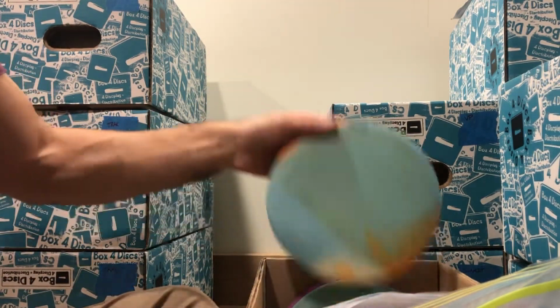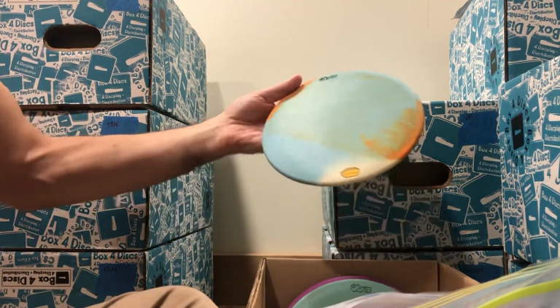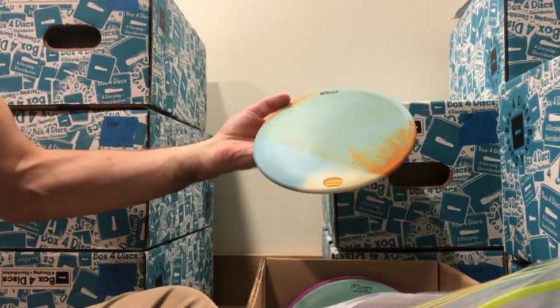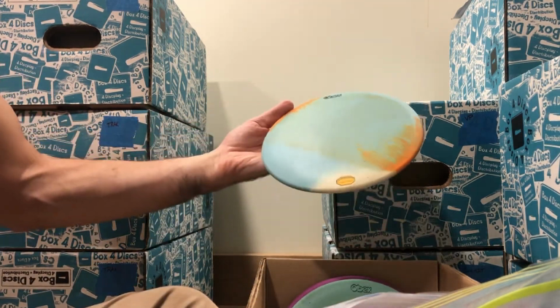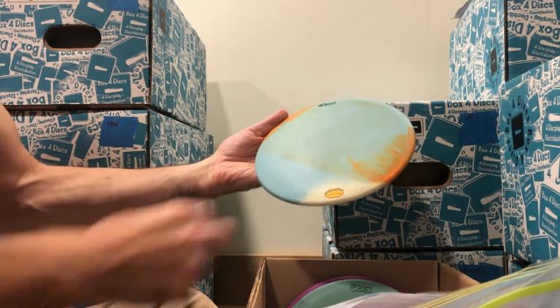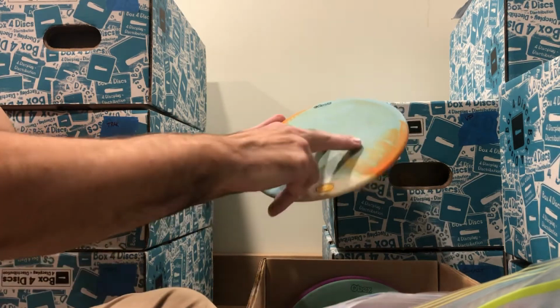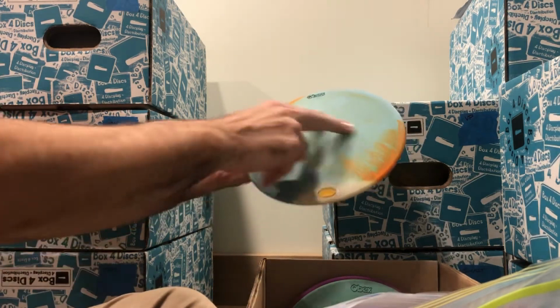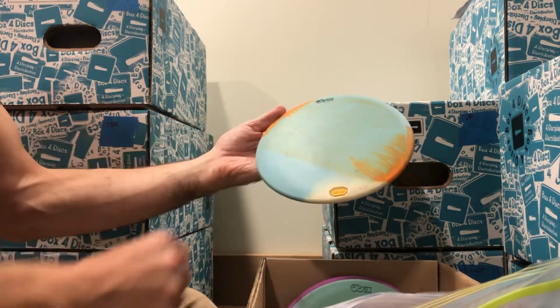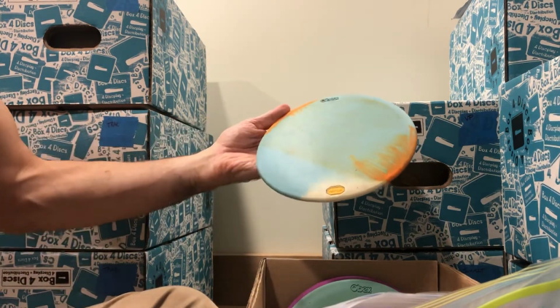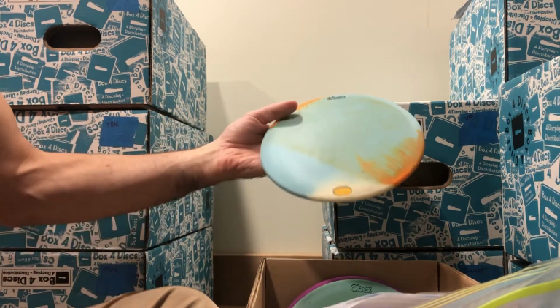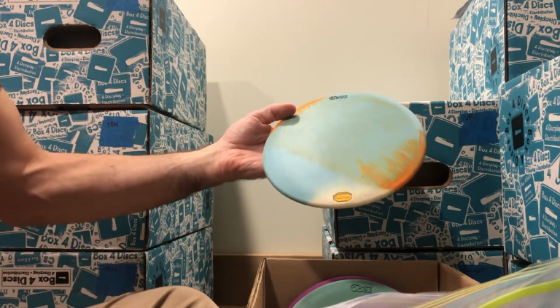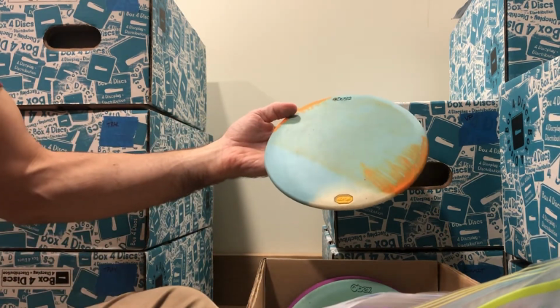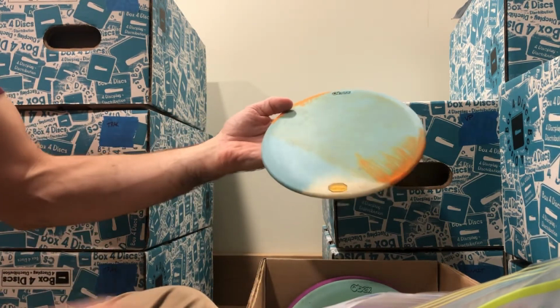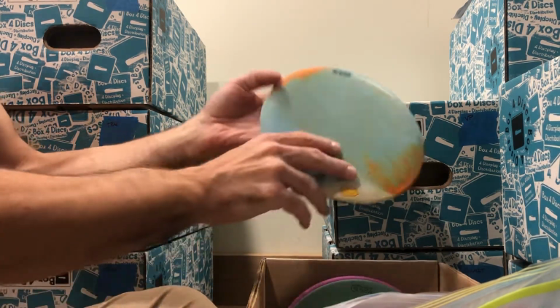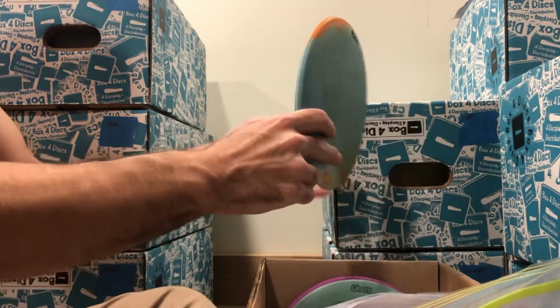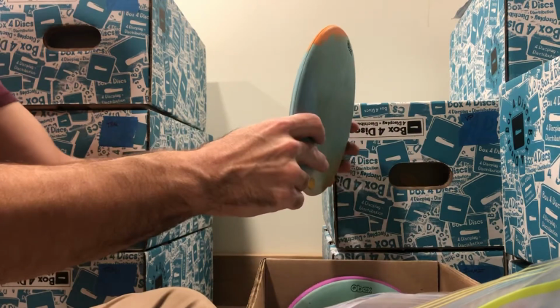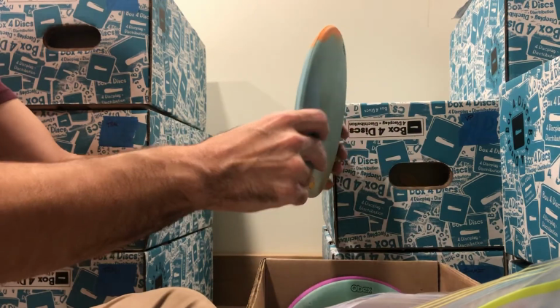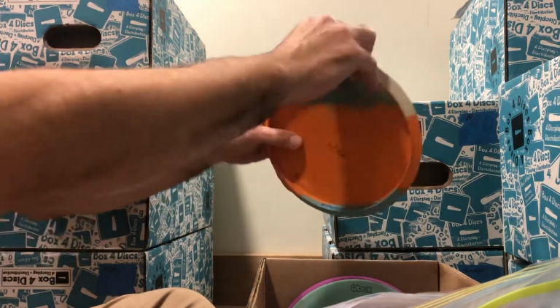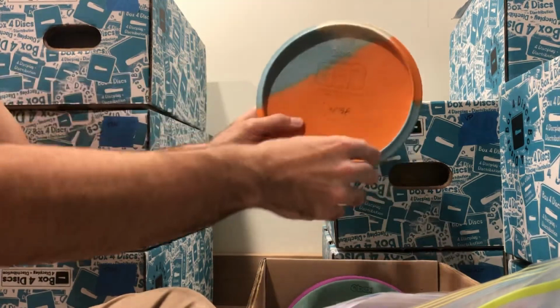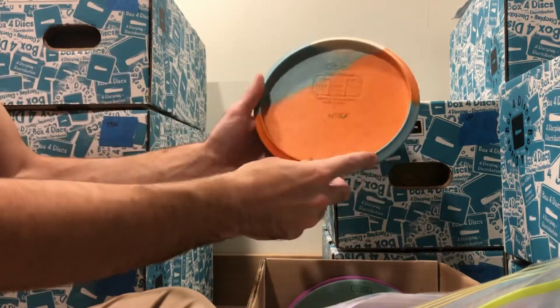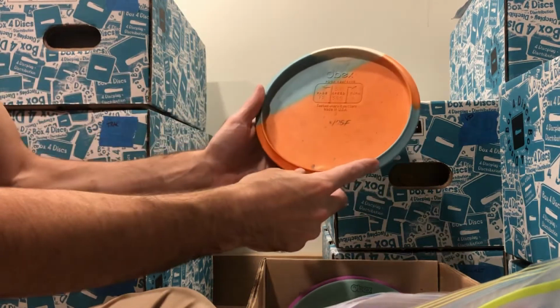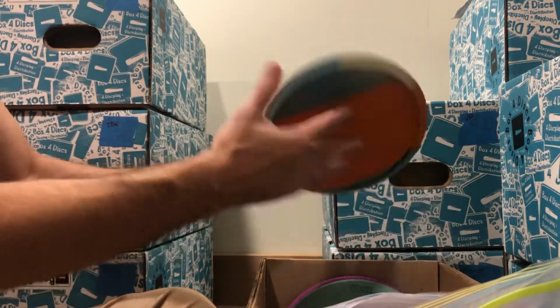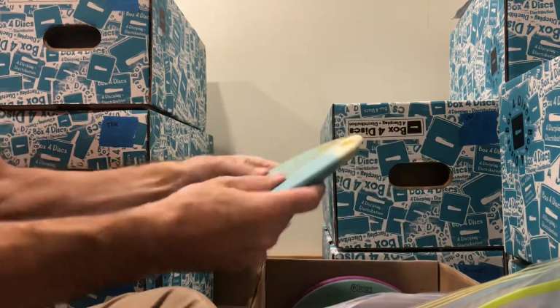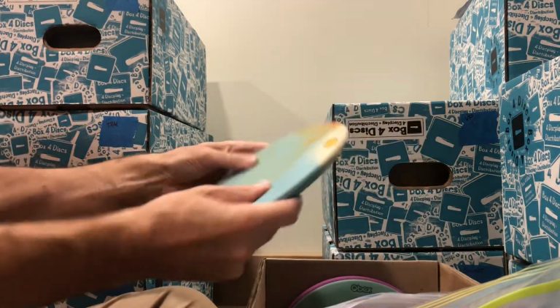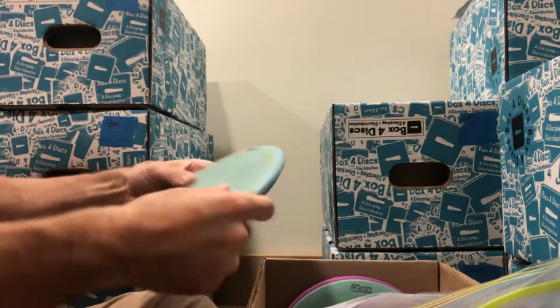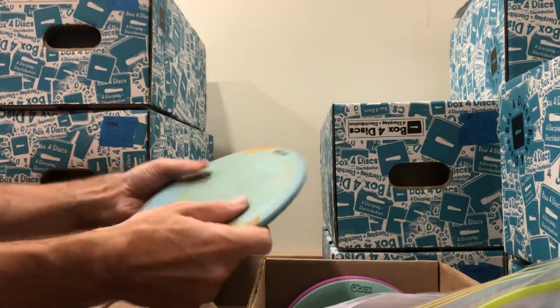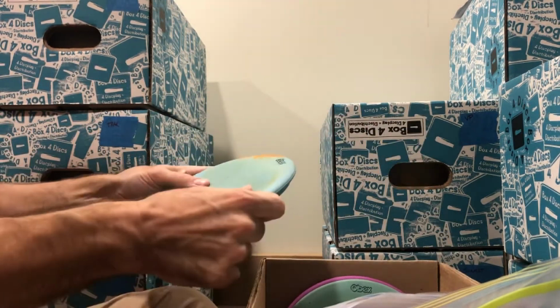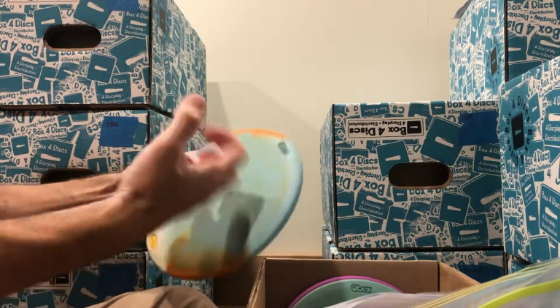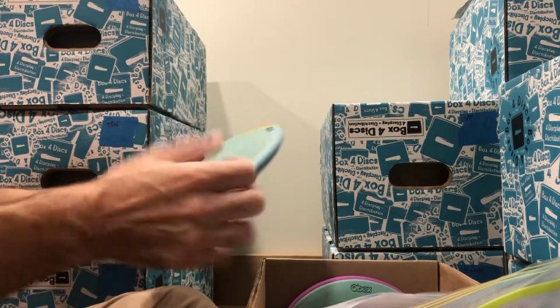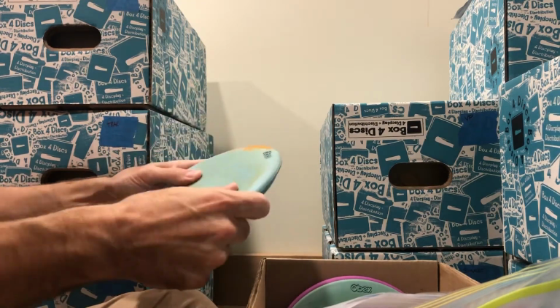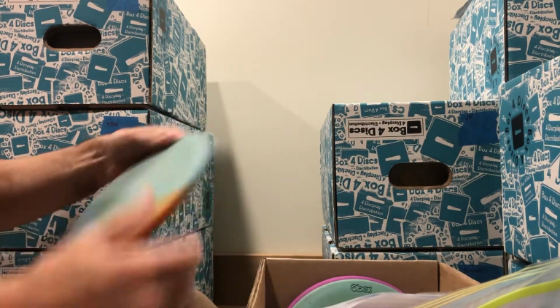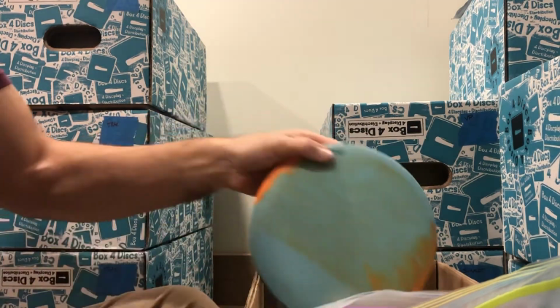We've got one with some funky orange, kind of mixed in with the blue and made that kind of barf color. Very good kind of barf though. 175 grams and firm — not super firm, but definitely firm. Just not super firm.